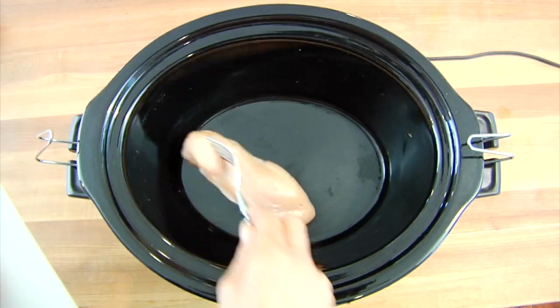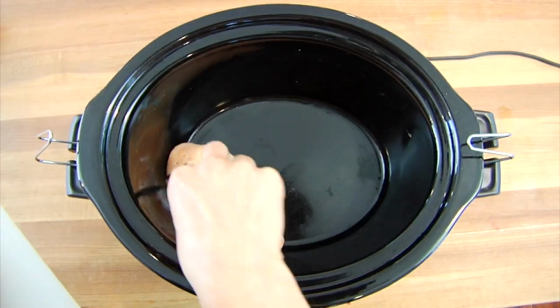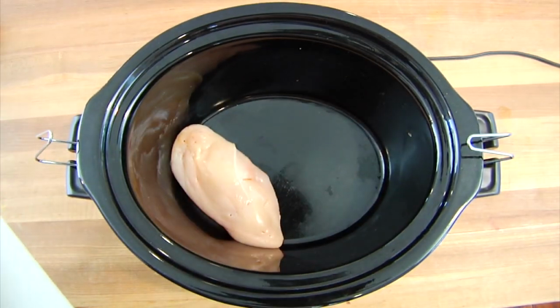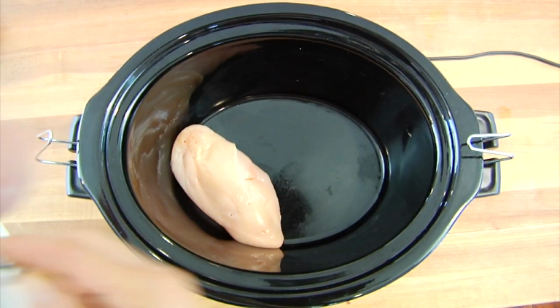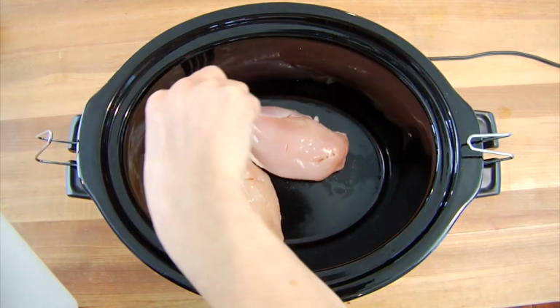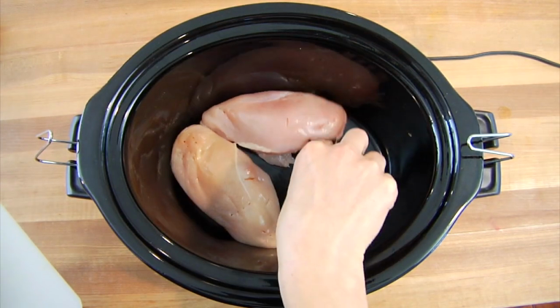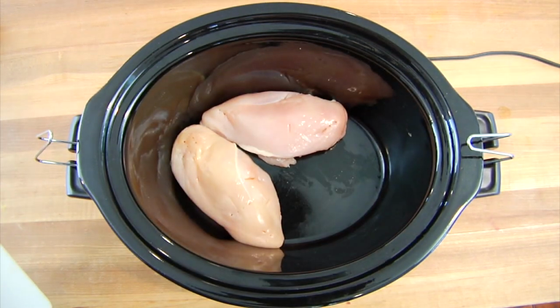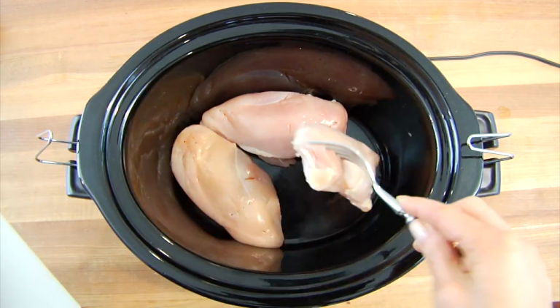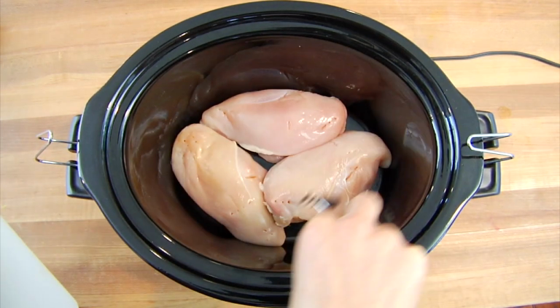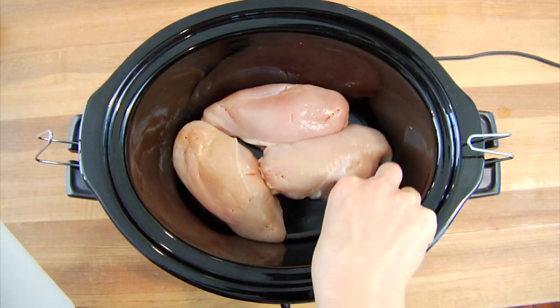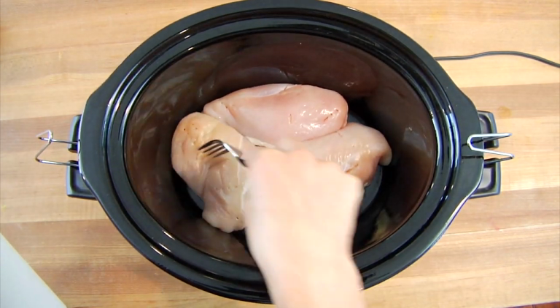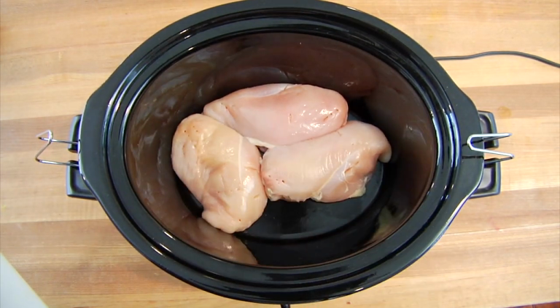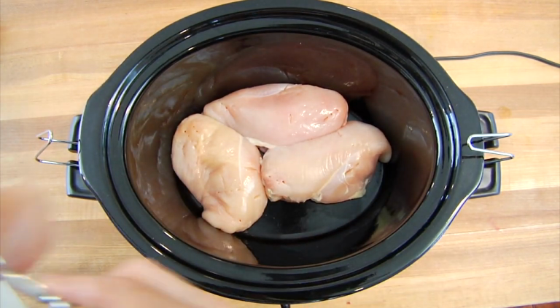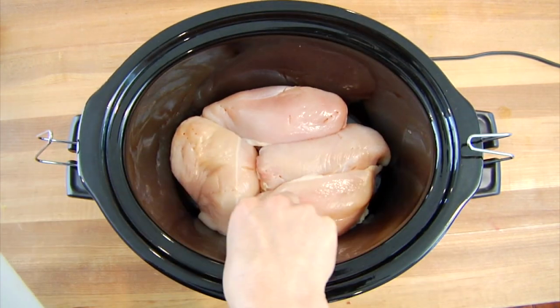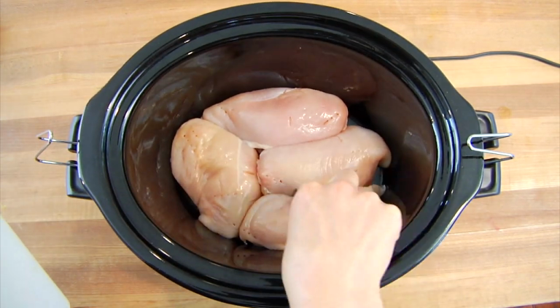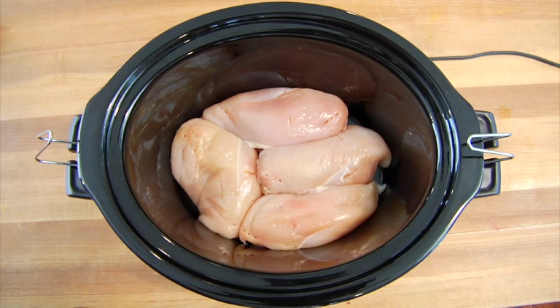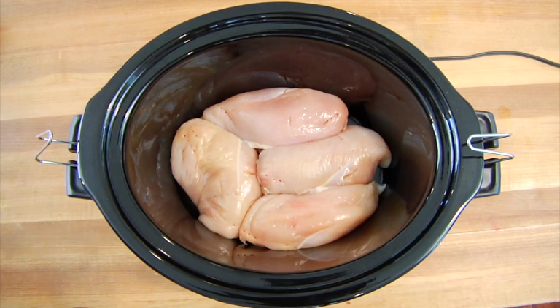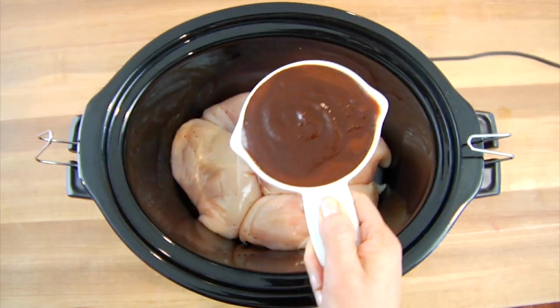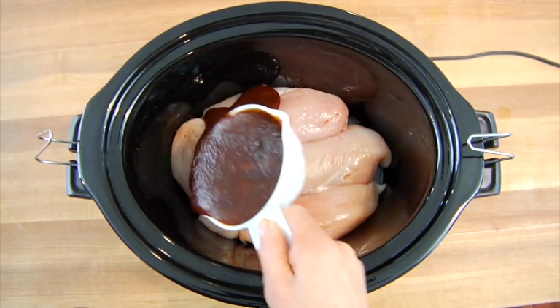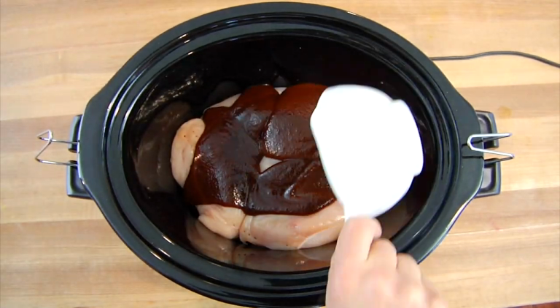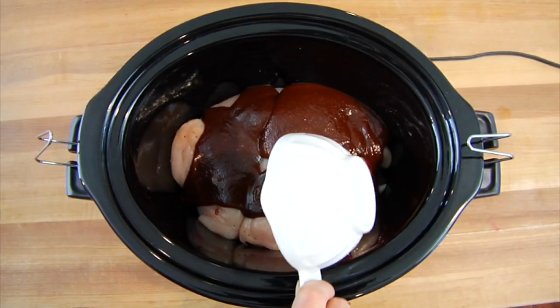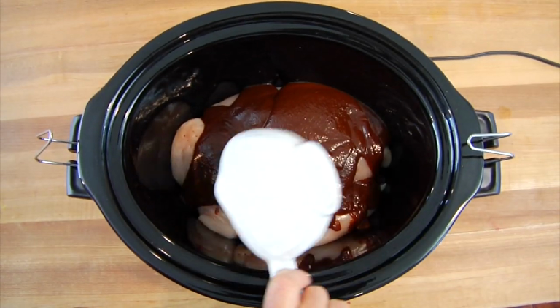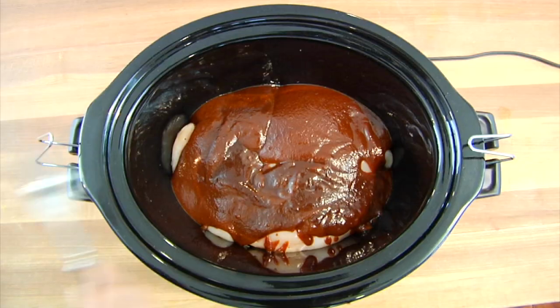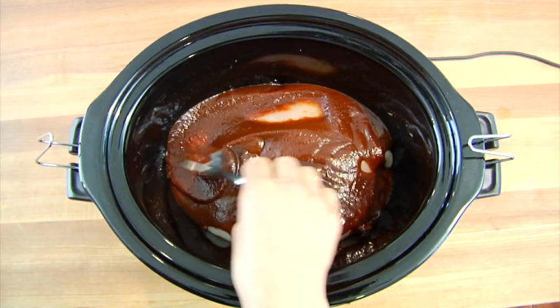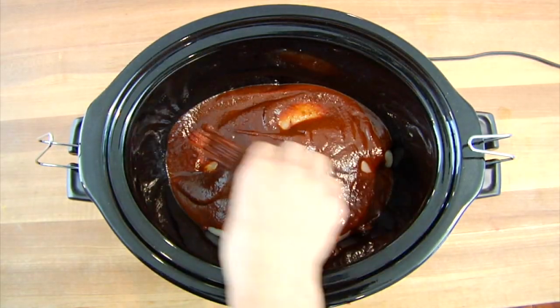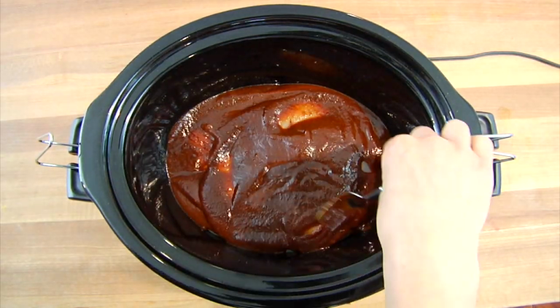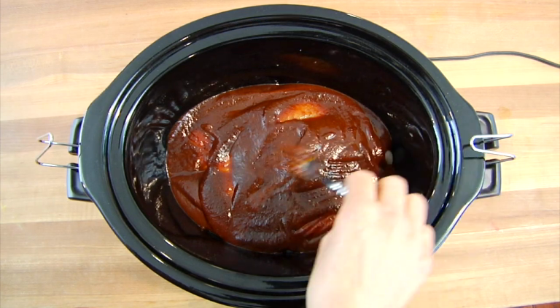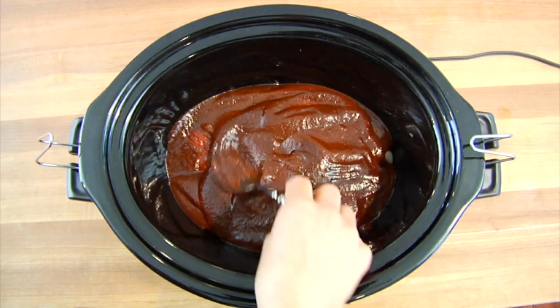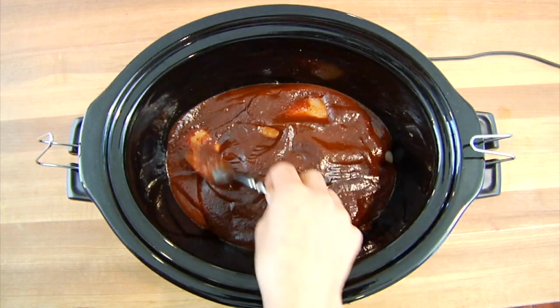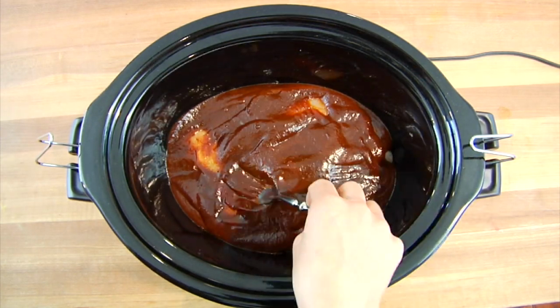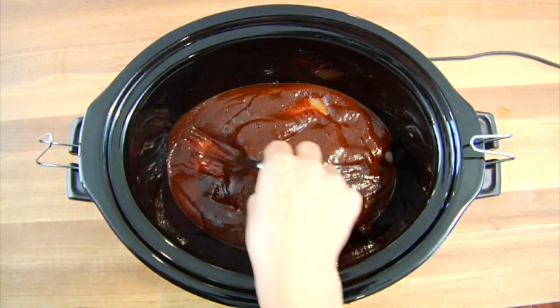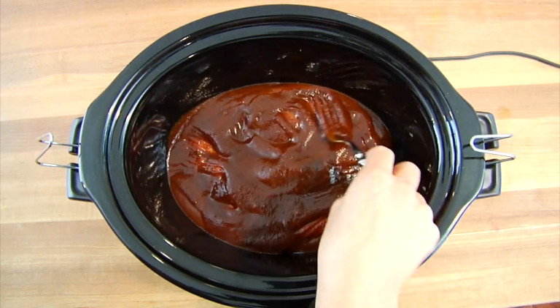All you're going to do is lay your chicken breasts out on the bottom of the crock pot in a single layer. Then add the barbecue sauce right on top of the chicken and just spread it around, making sure all of the chicken is covered with the barbecue sauce.